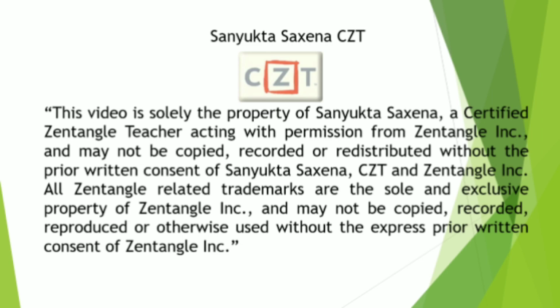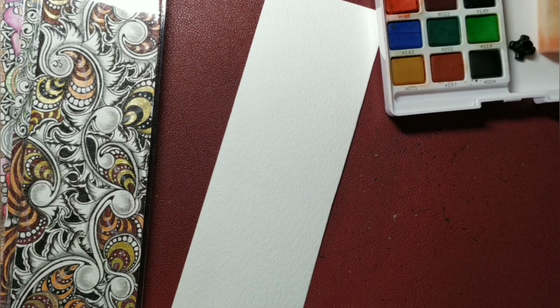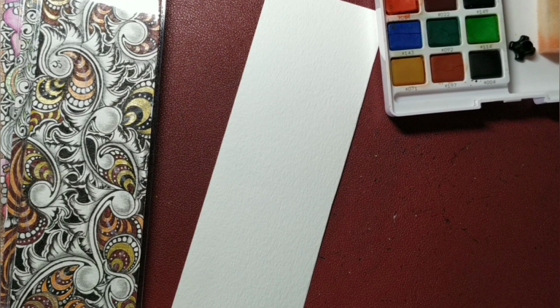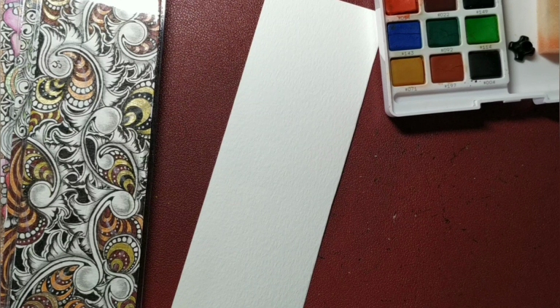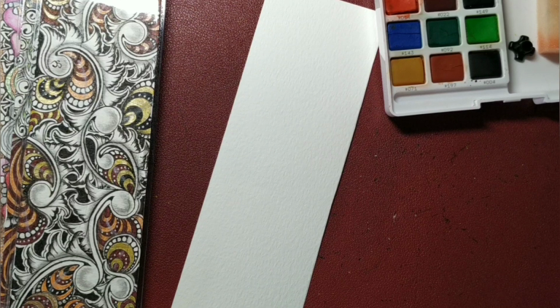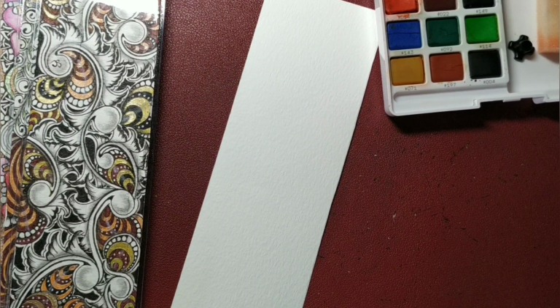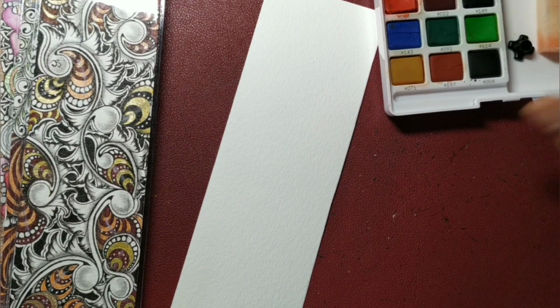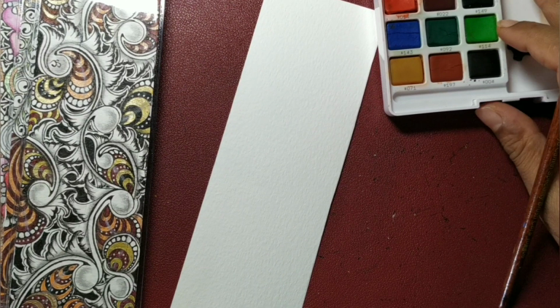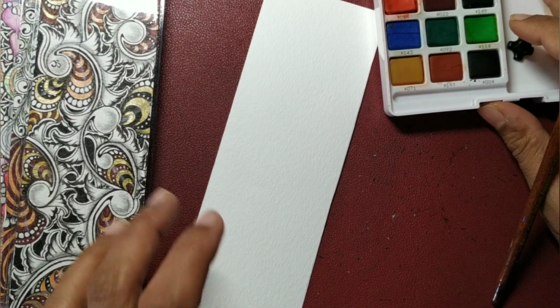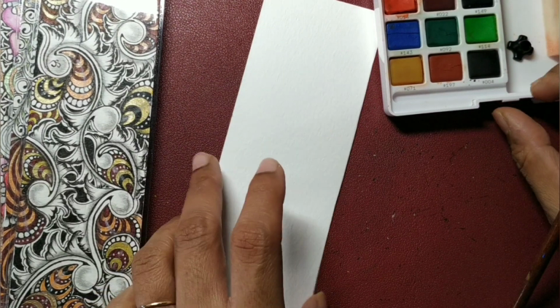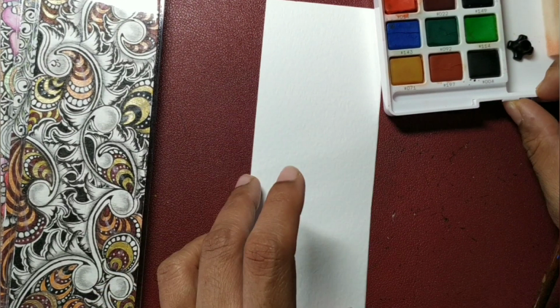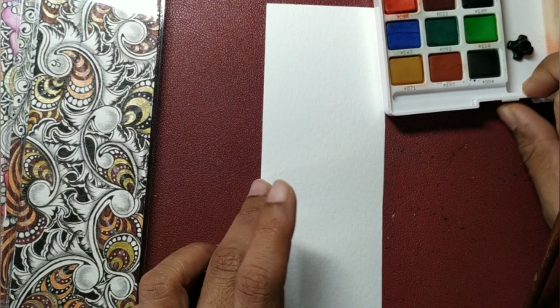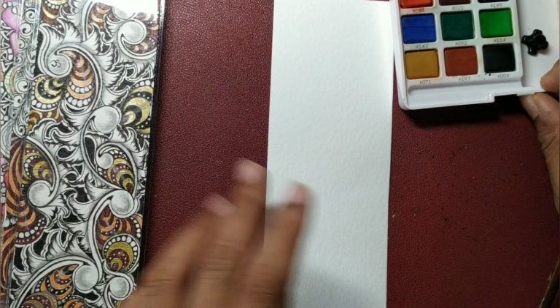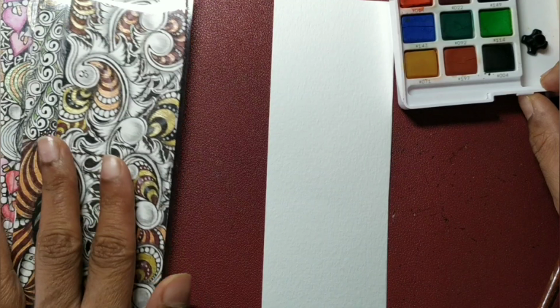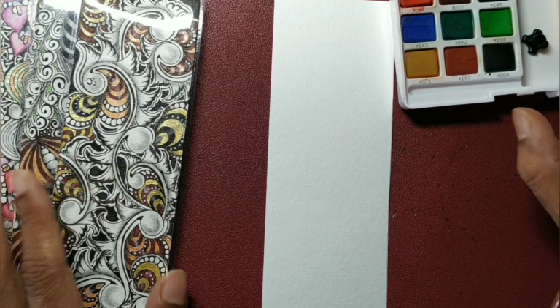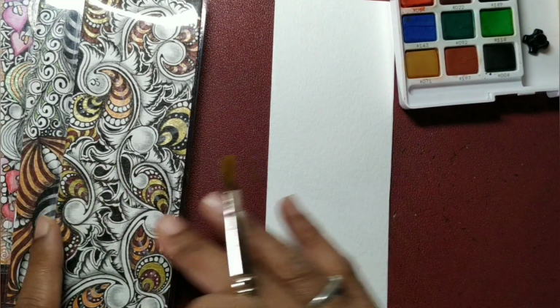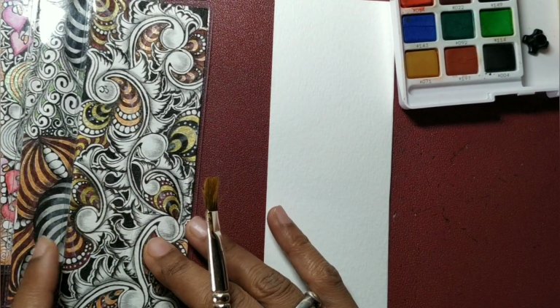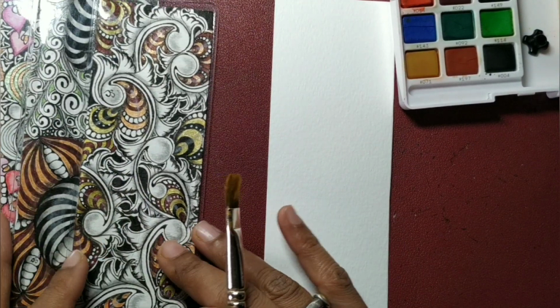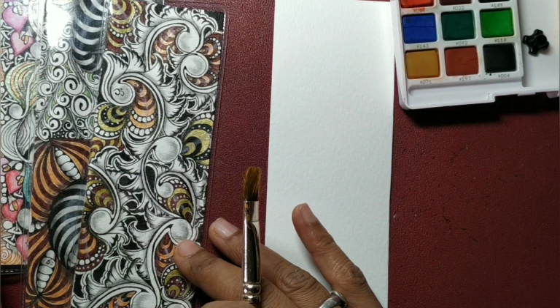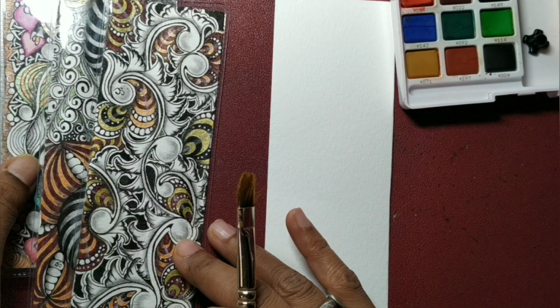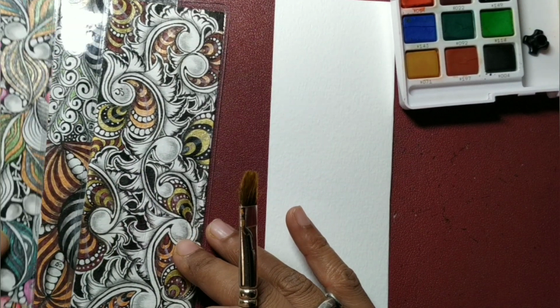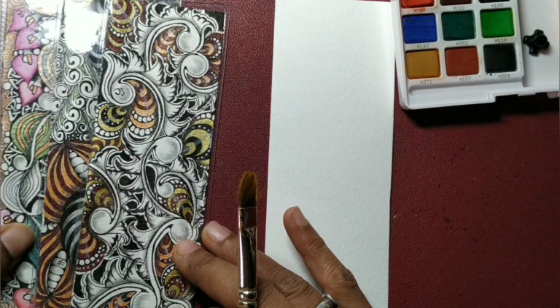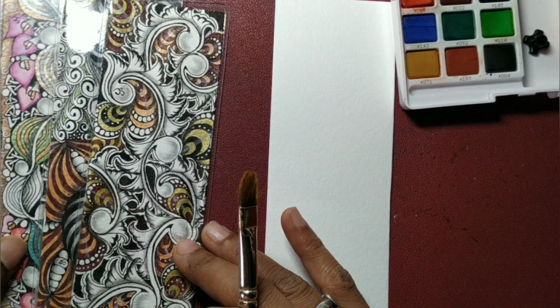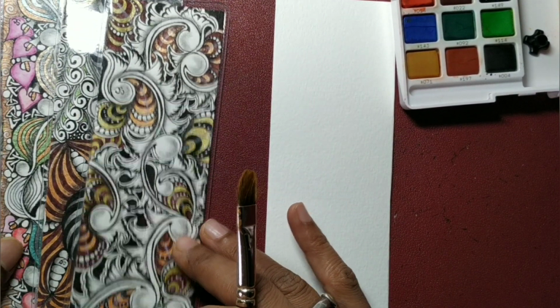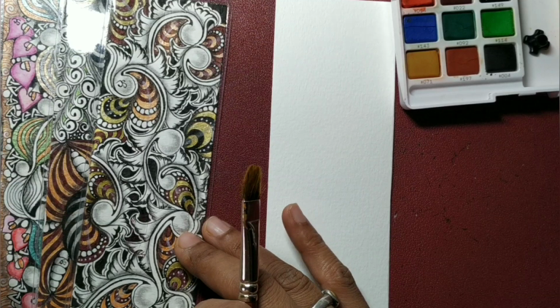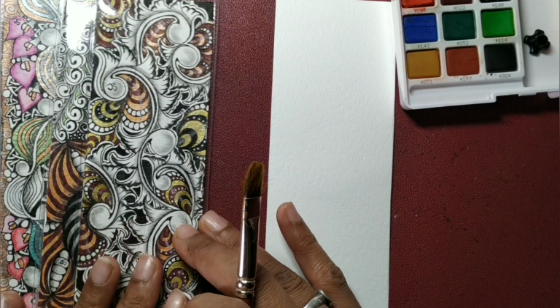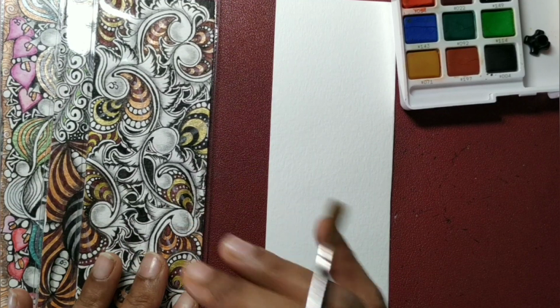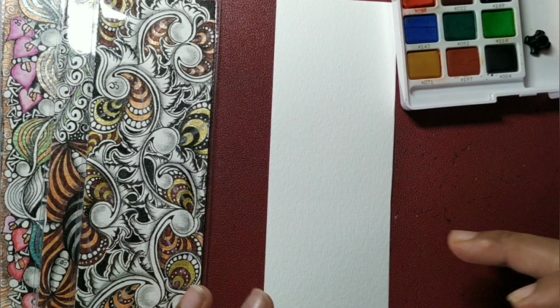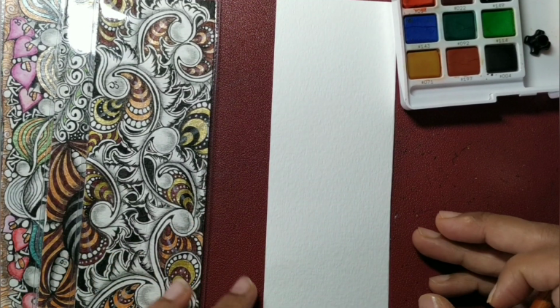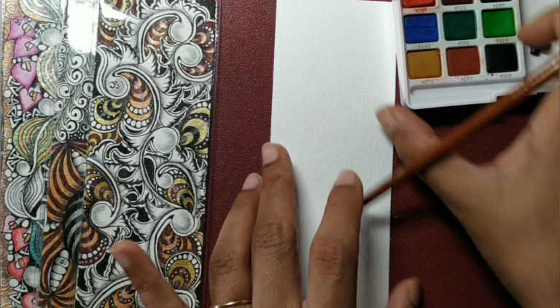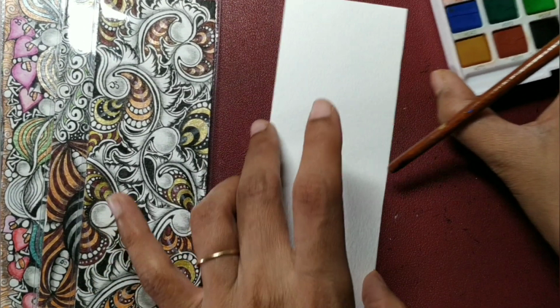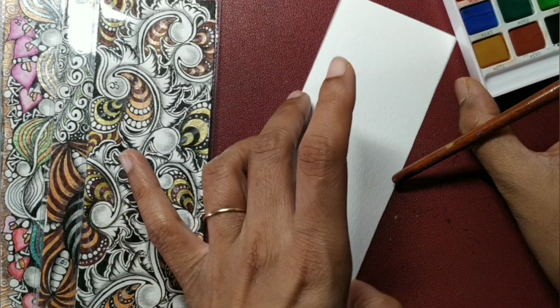Hey everyone, welcome back to another session with me. I am Sanita Saksena and this is the Bookmark Special — this is the last bookmark that we drew. I hope you are enjoying the series. Thank you for all your feedback and suggestions; they are really valuable to me.